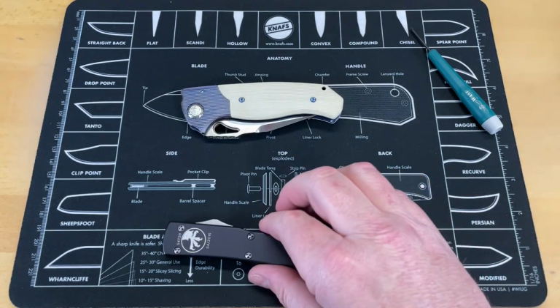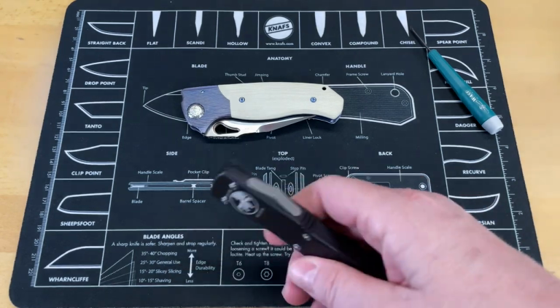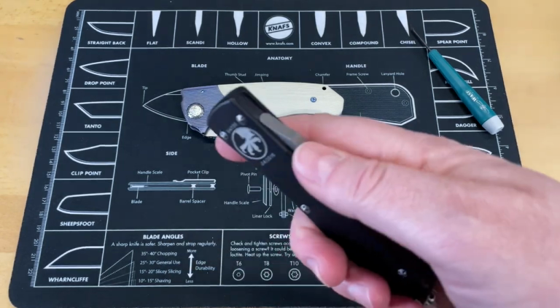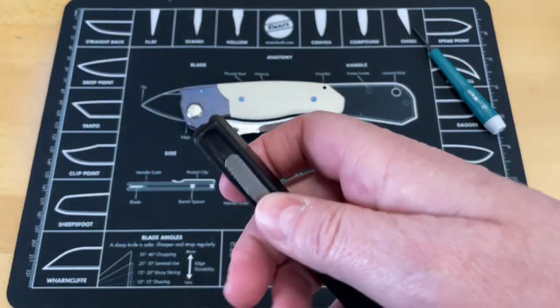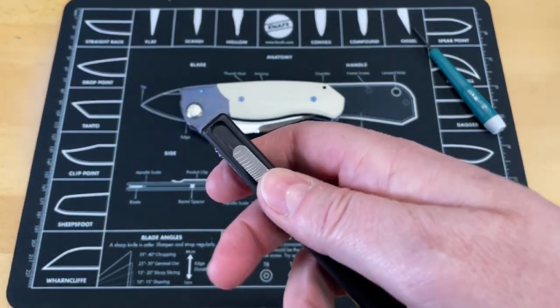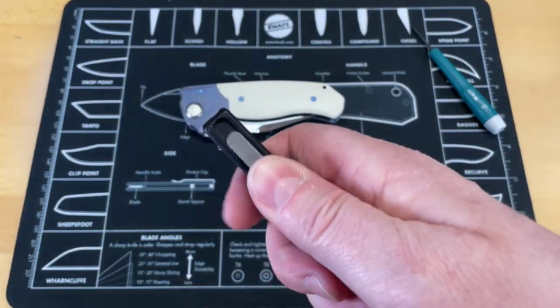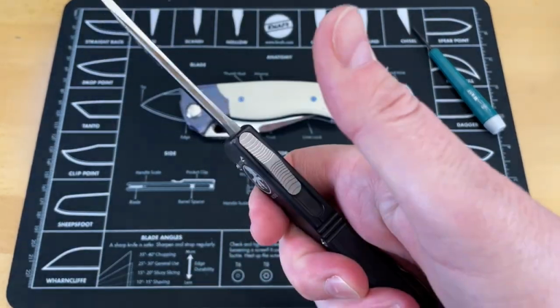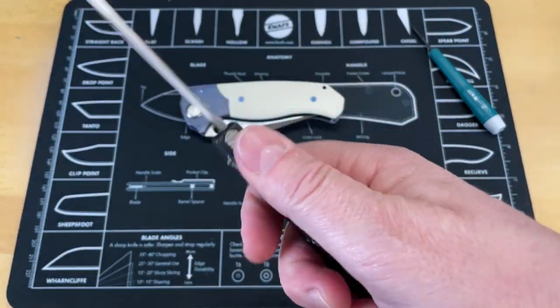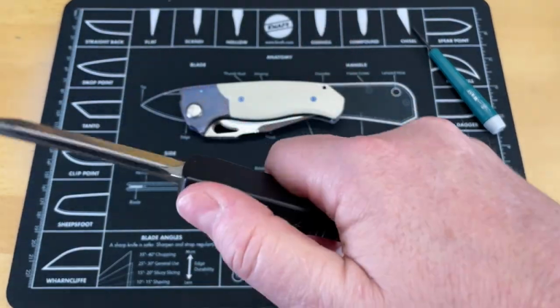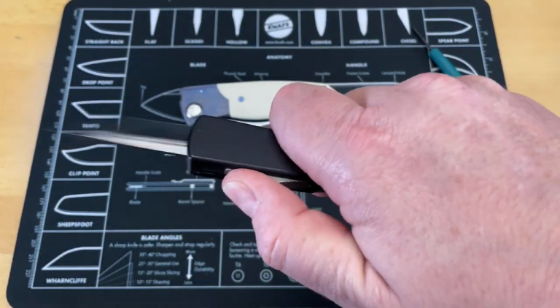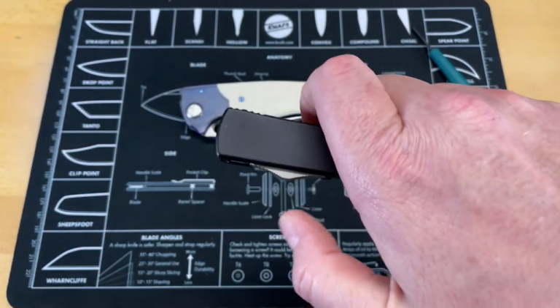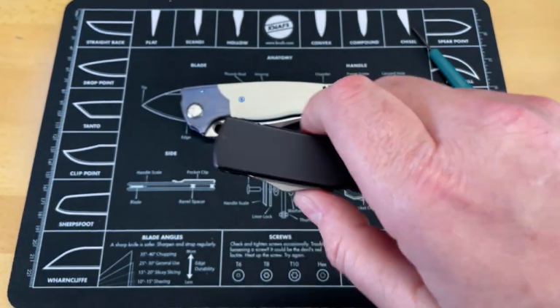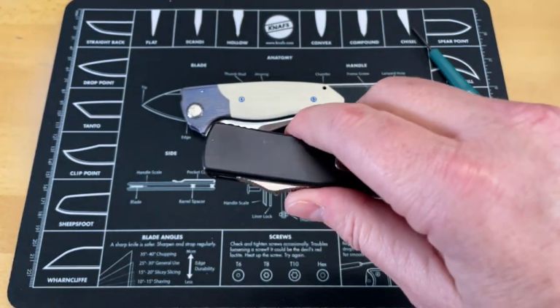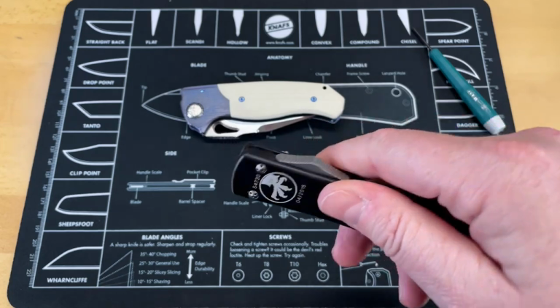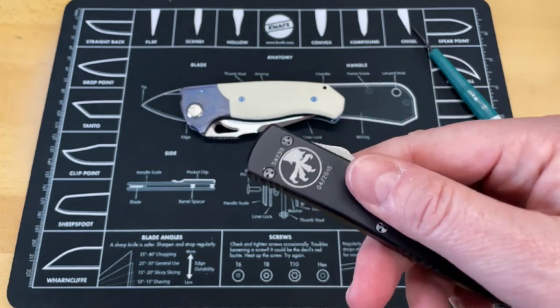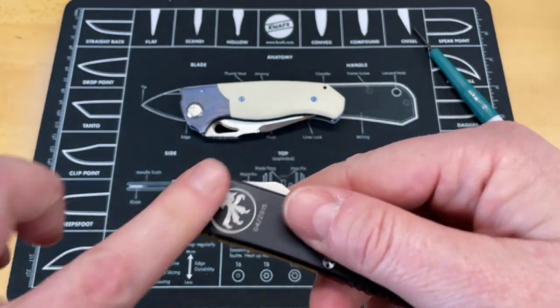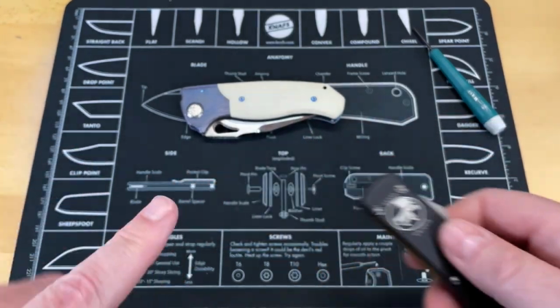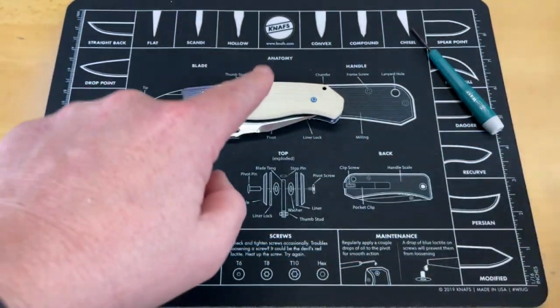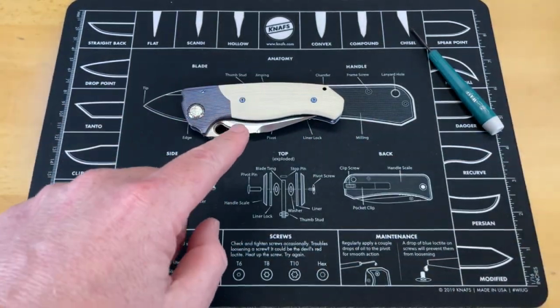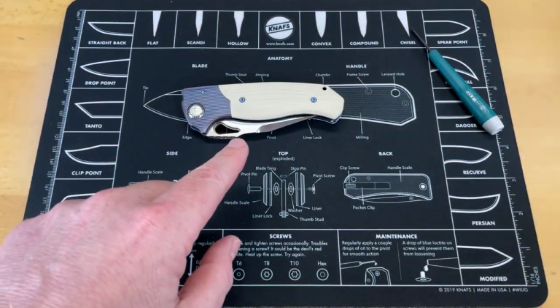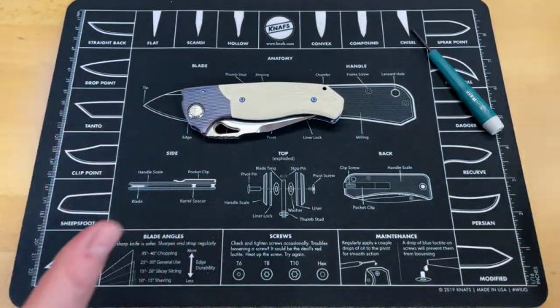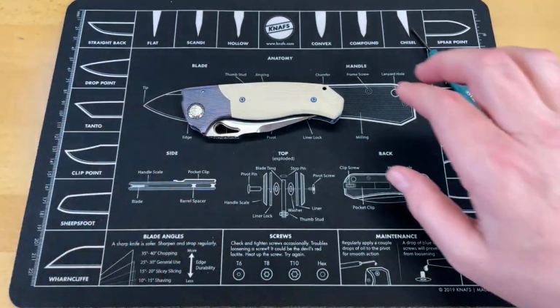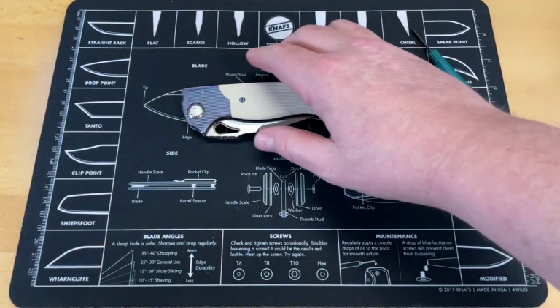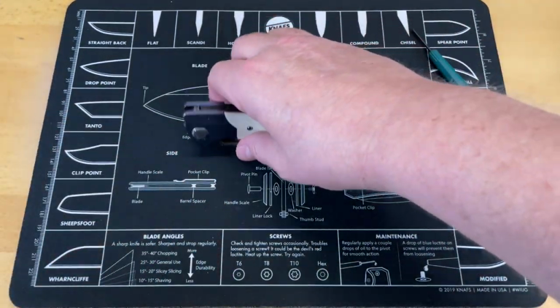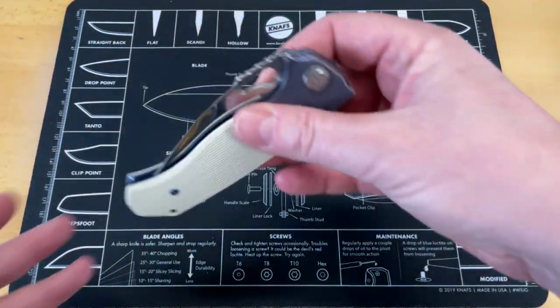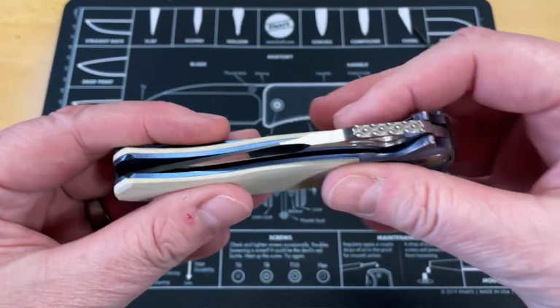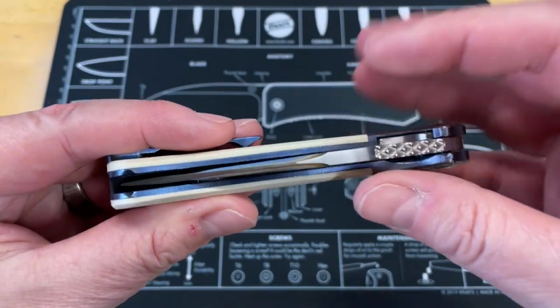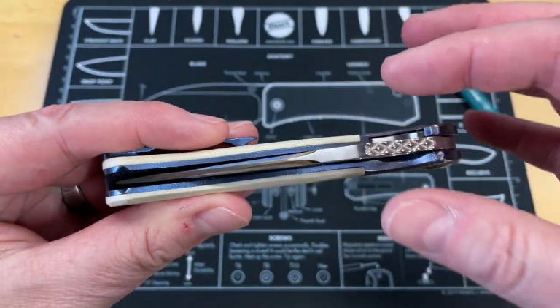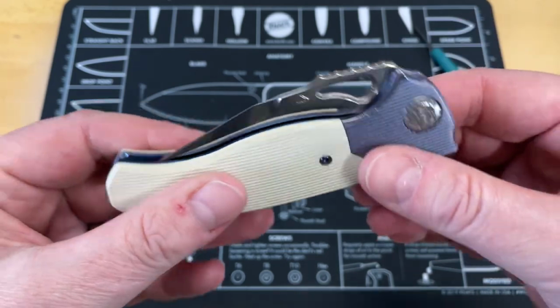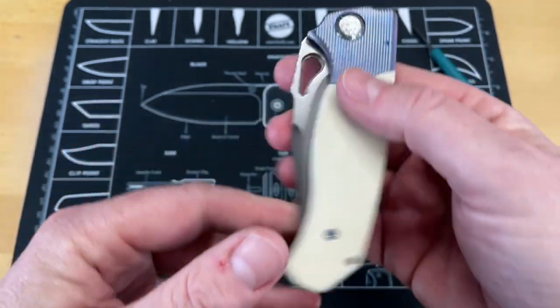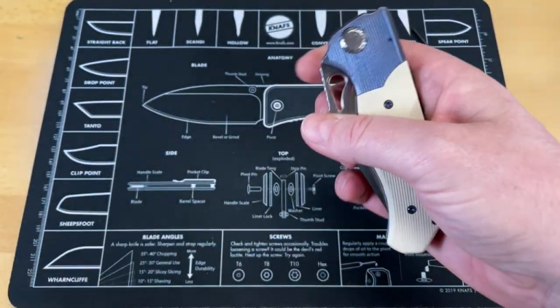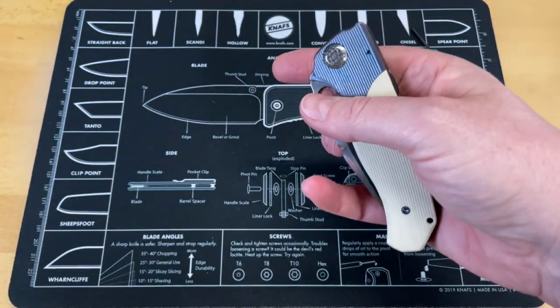Double-action simply means you have that action and then you have this action — that's a double-action. This is a dual-action, meaning it has two separate forms of deployment.